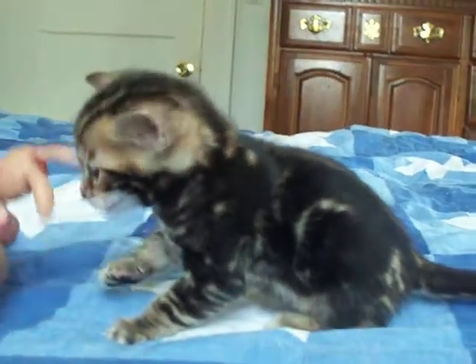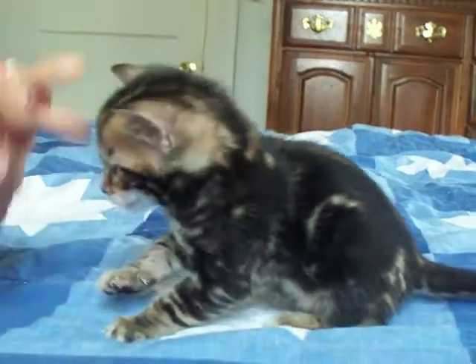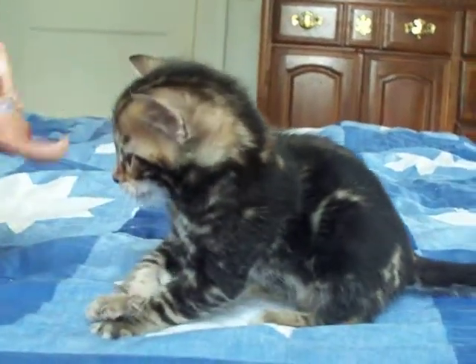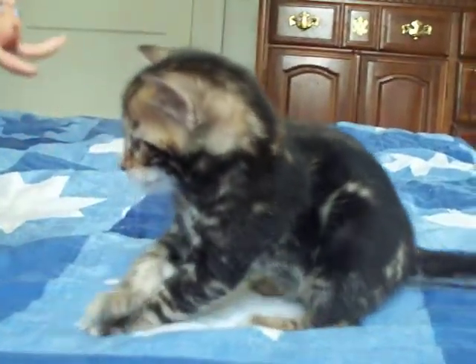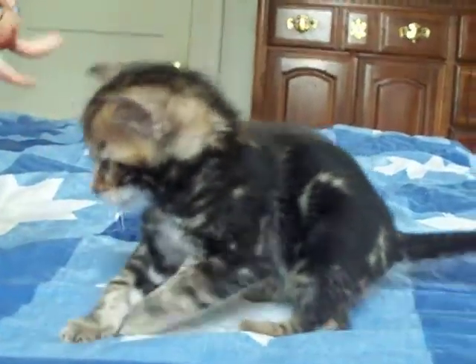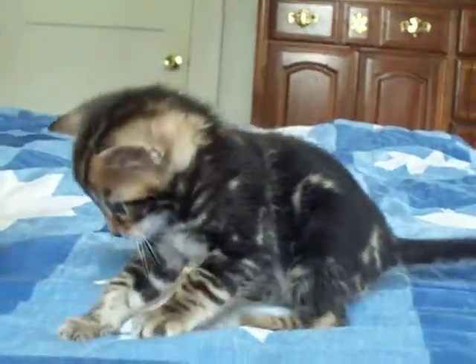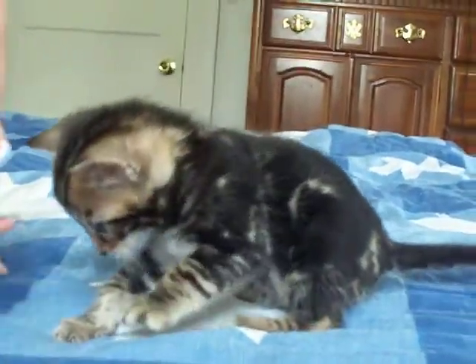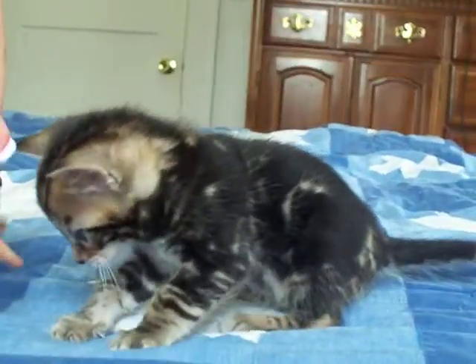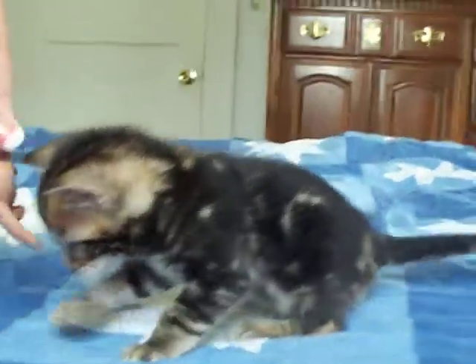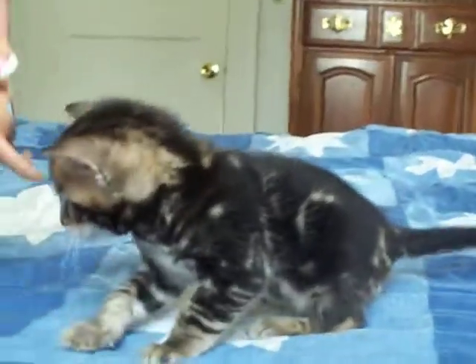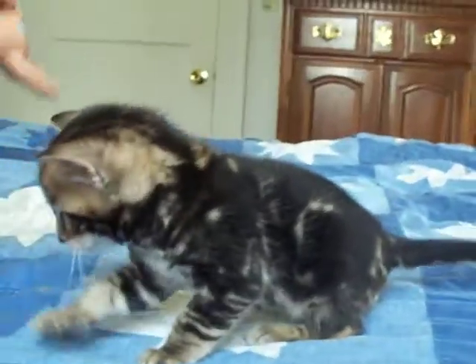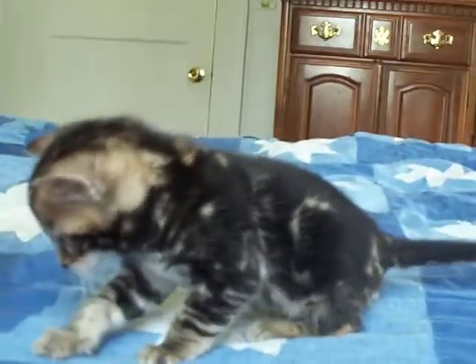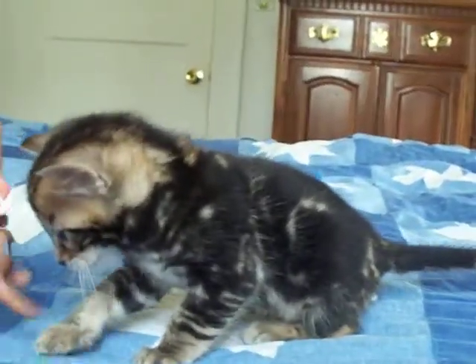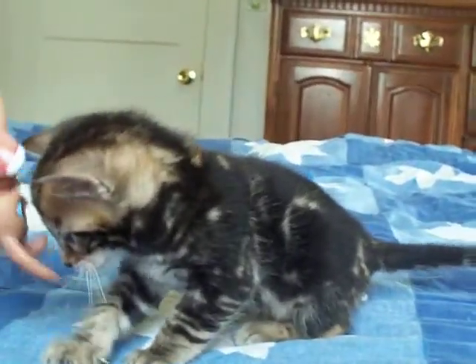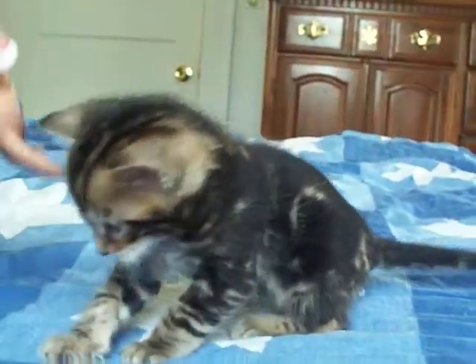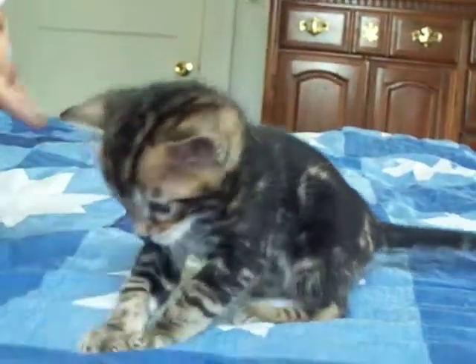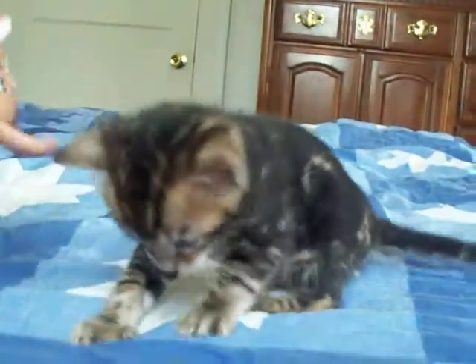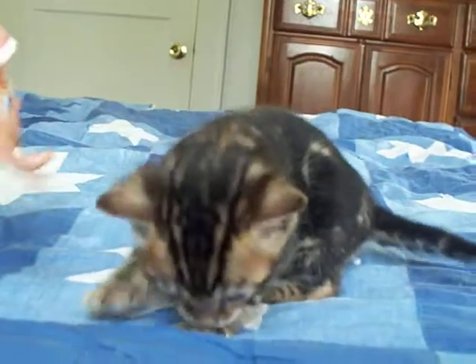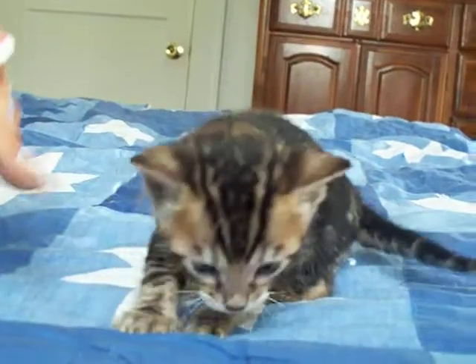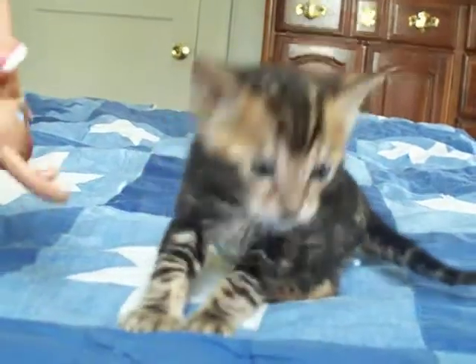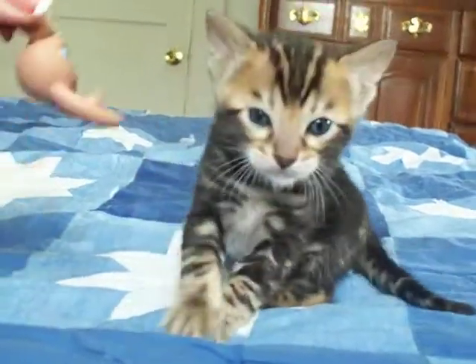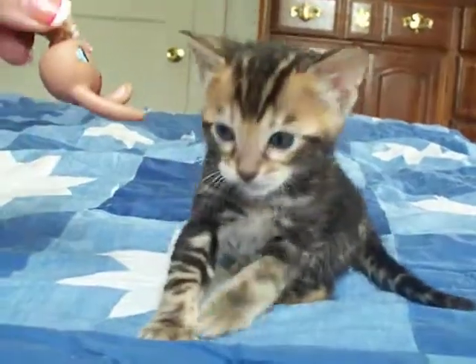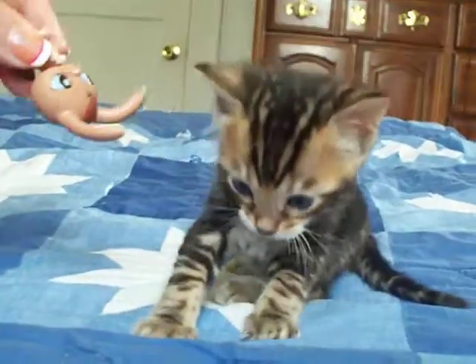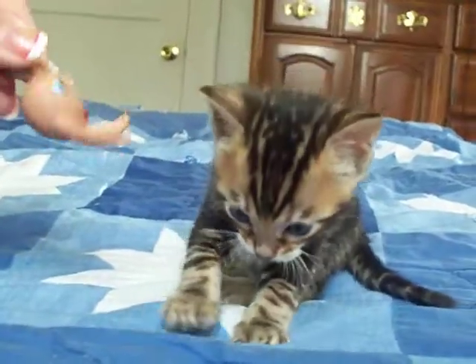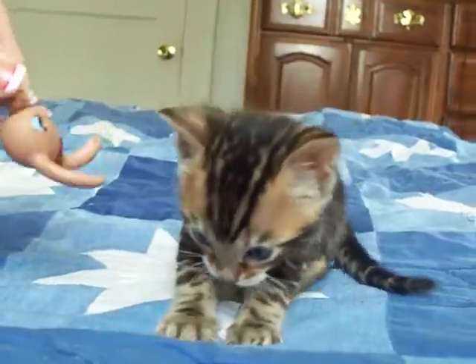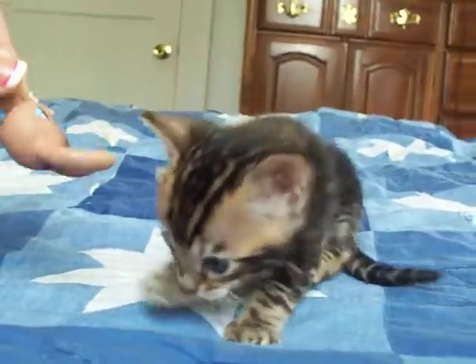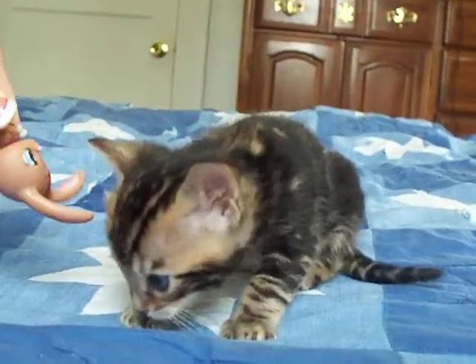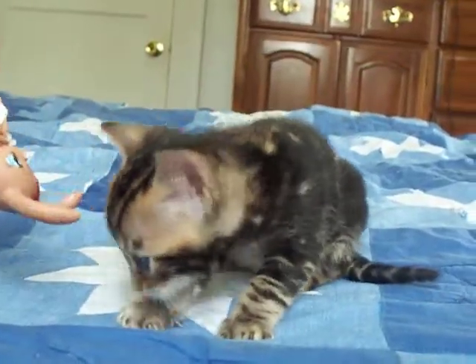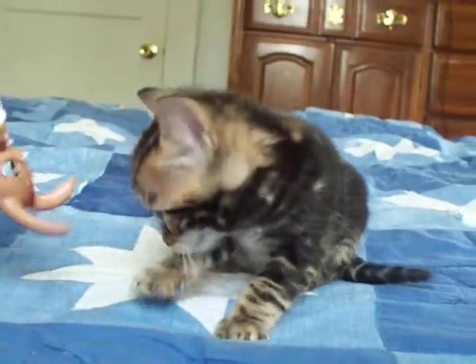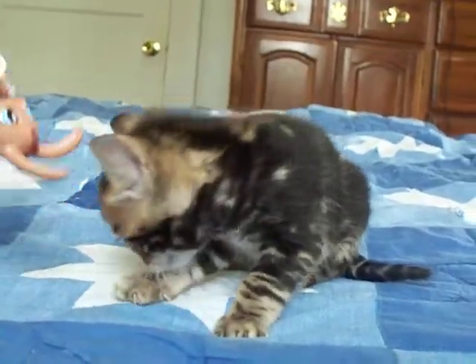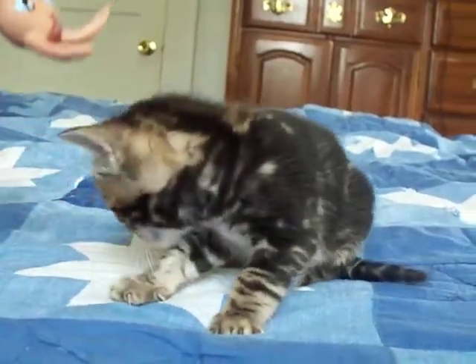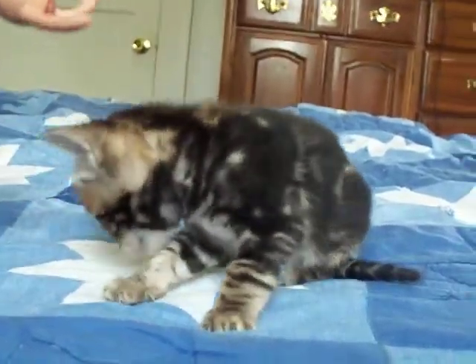We think he's going to be a pretty boy. He is very soft, silky. Do you have anything to add, Savannah?